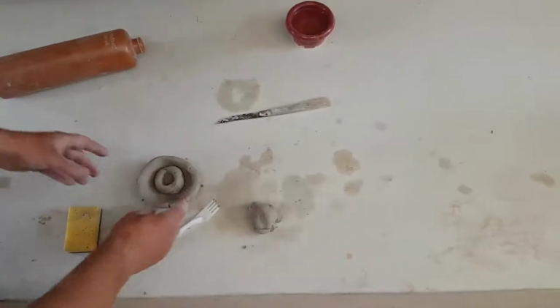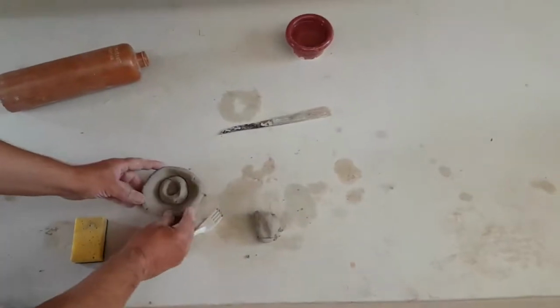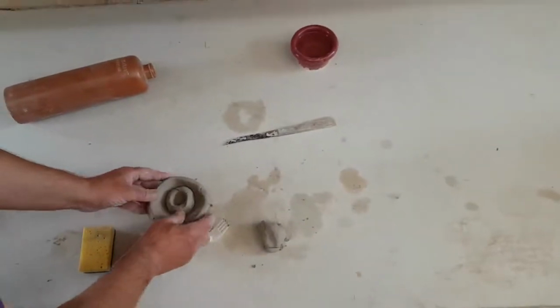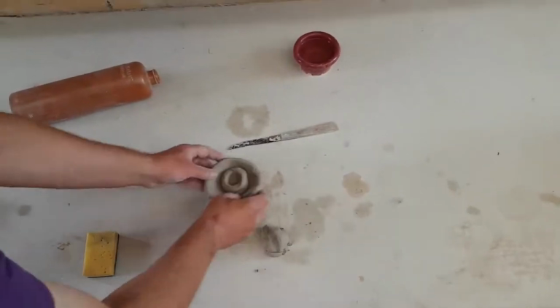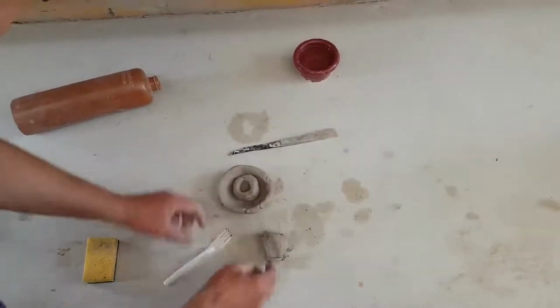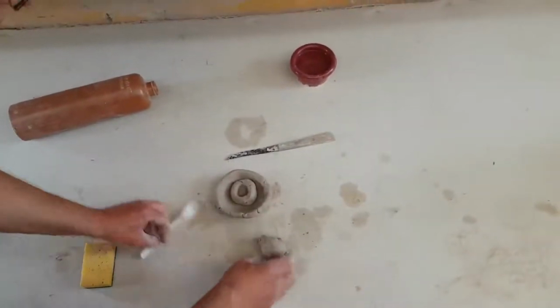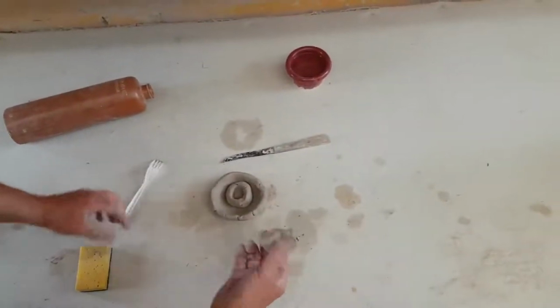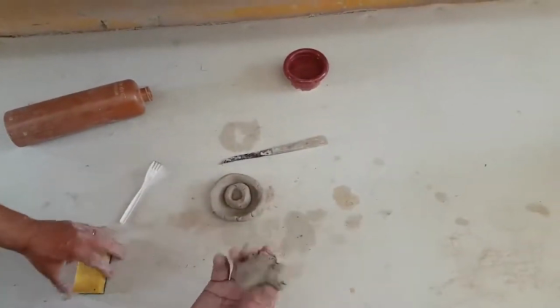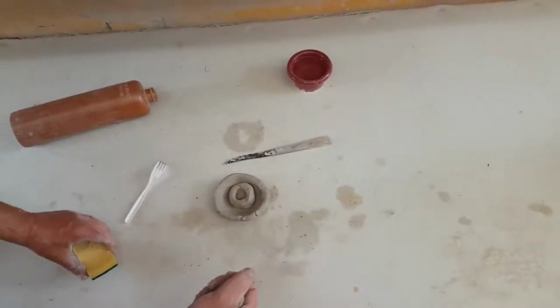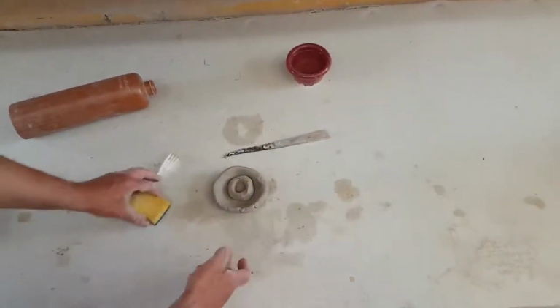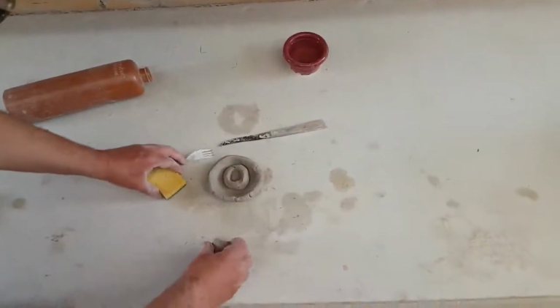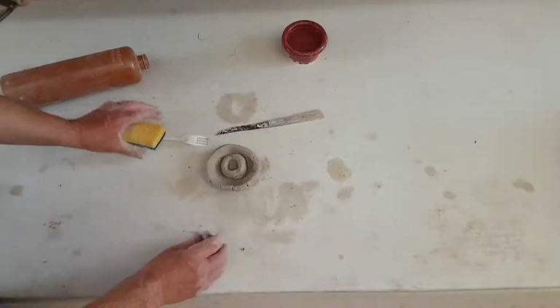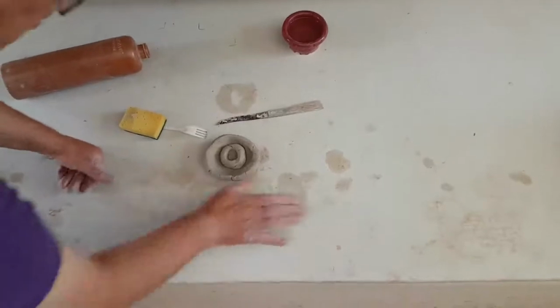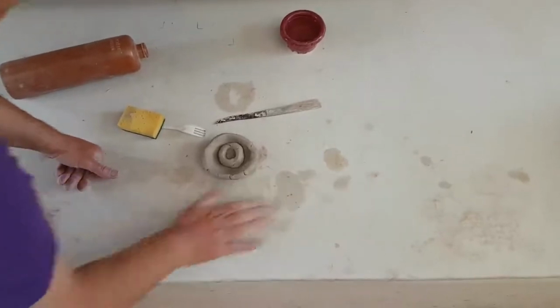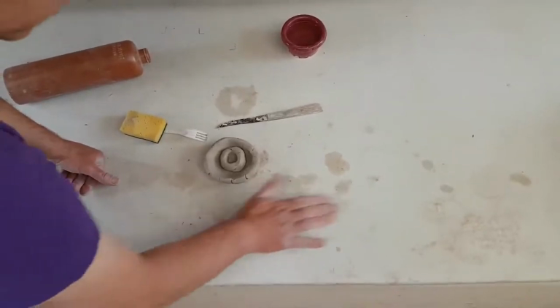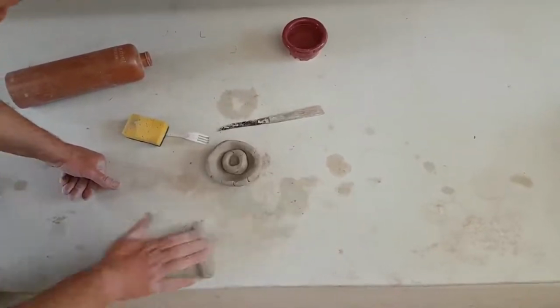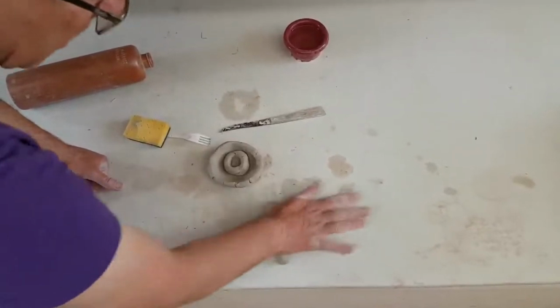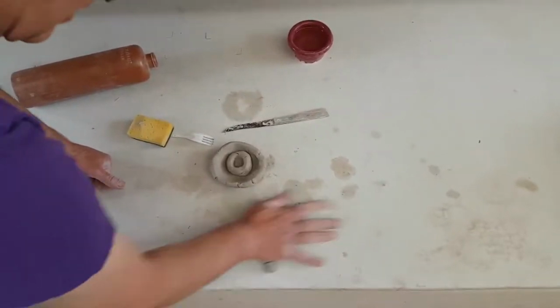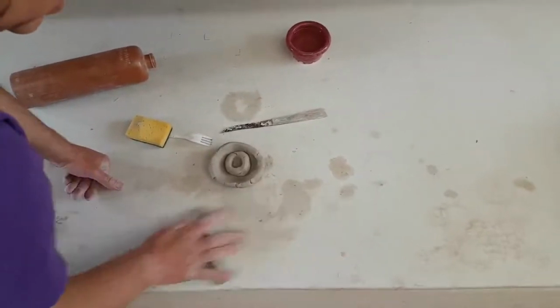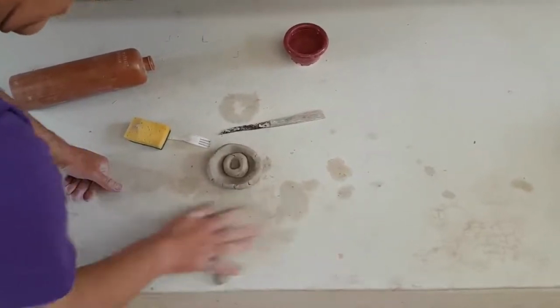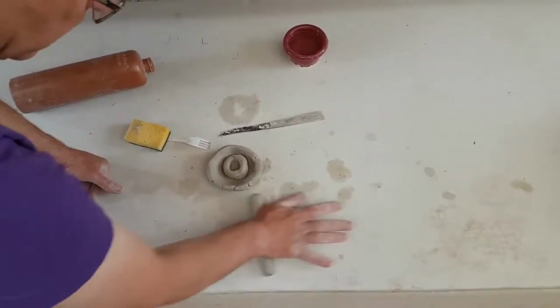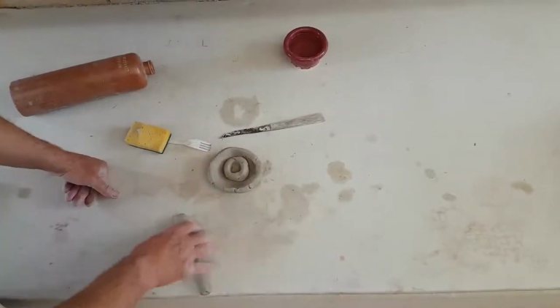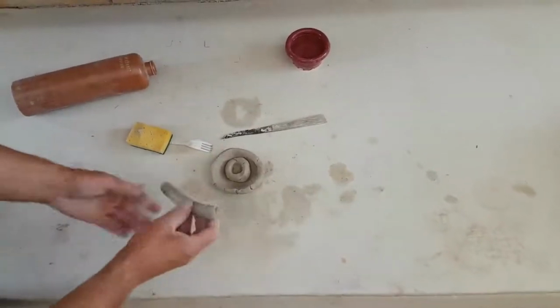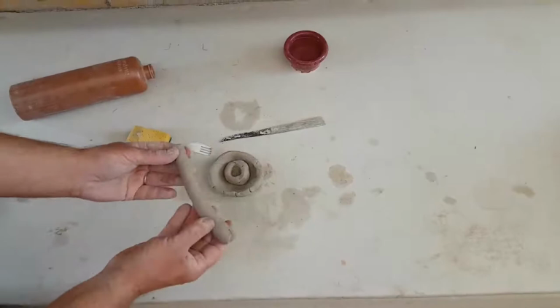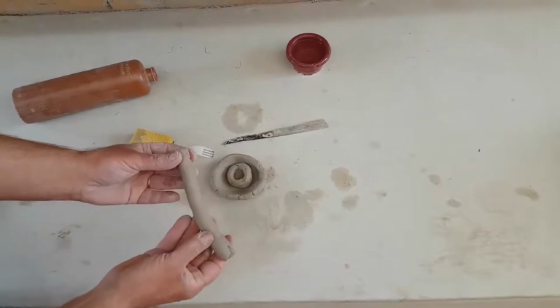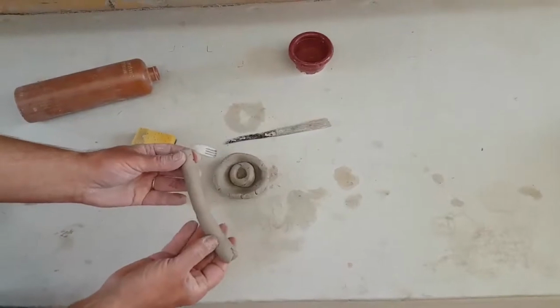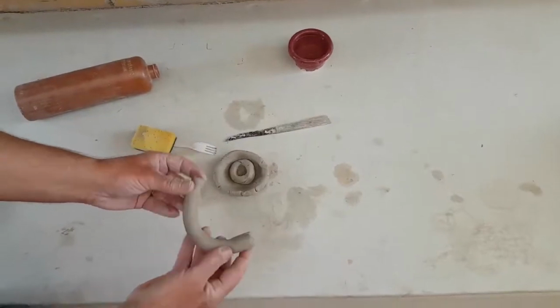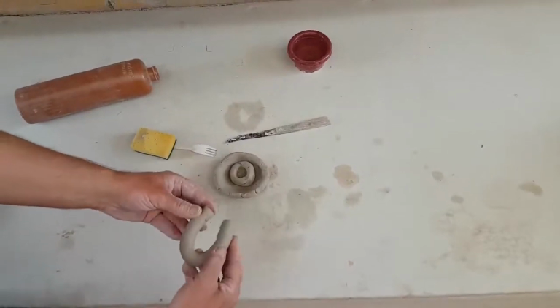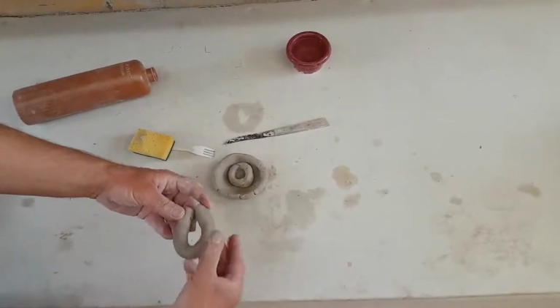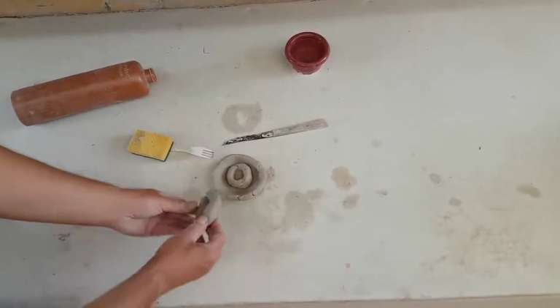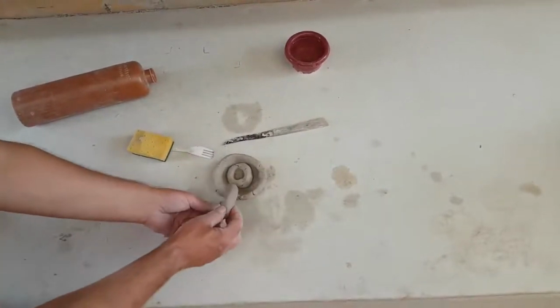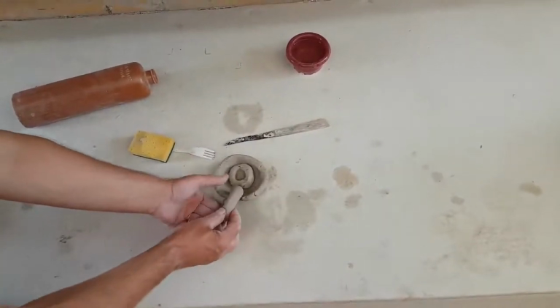Now we need to make a handle, and that's where our last piece of clay comes in. I'm going to roll this like a snake, and that will give you a standard tubular handle which you can then turn around and attach on here.